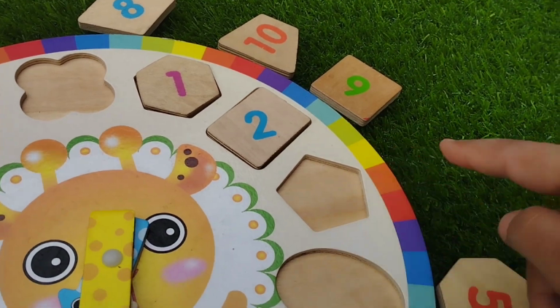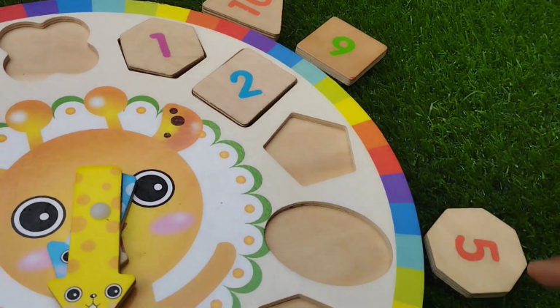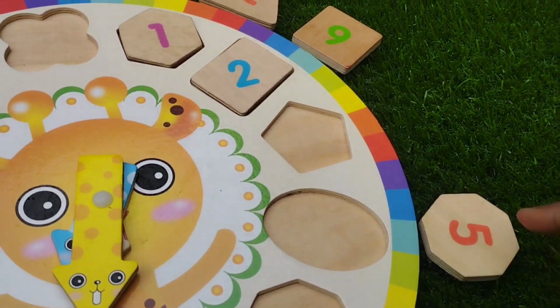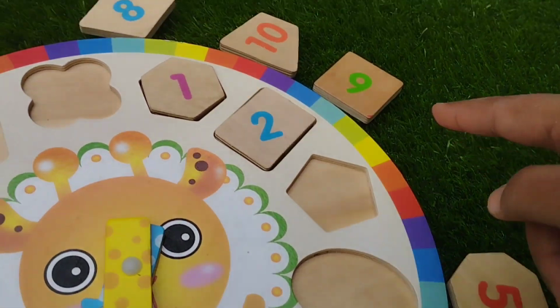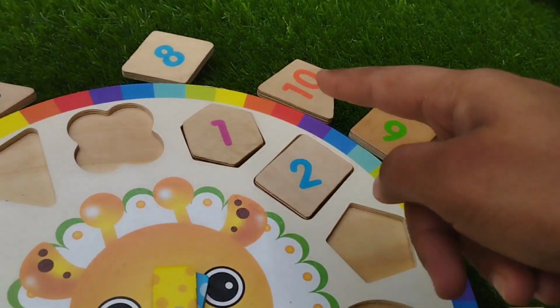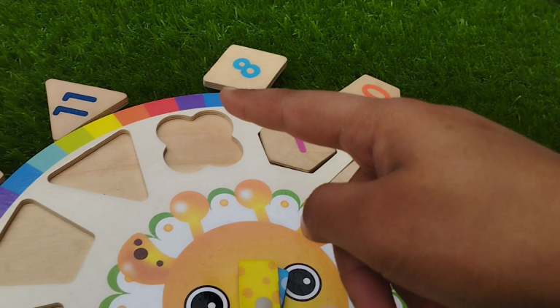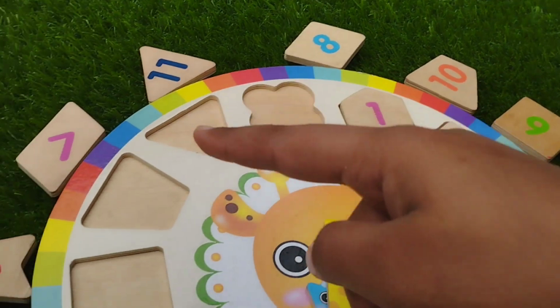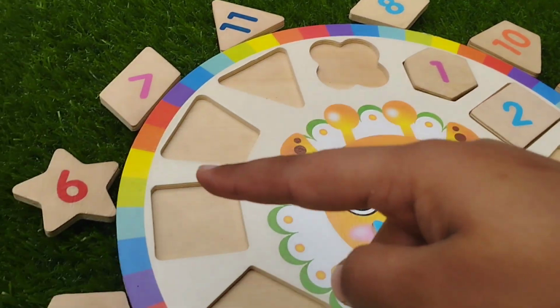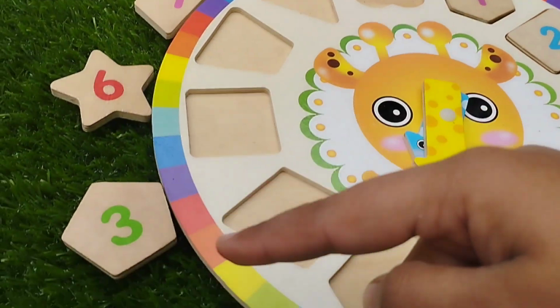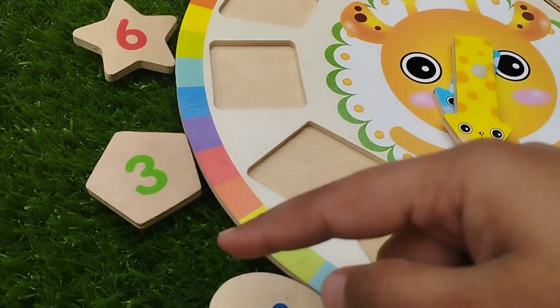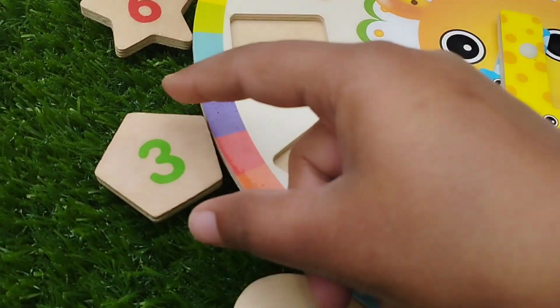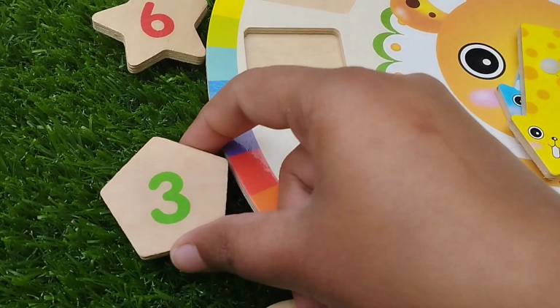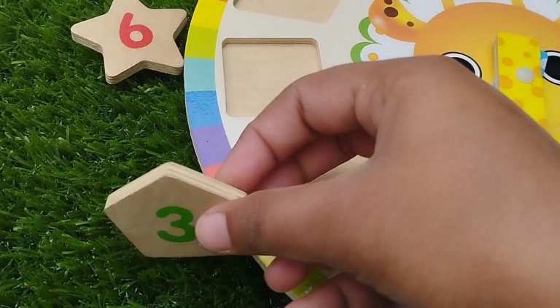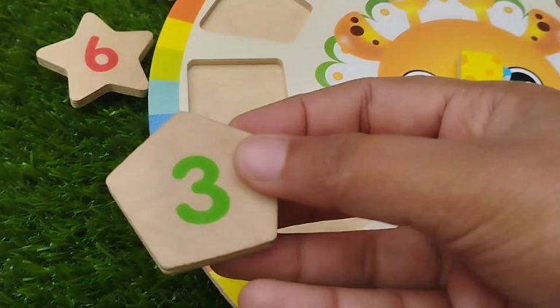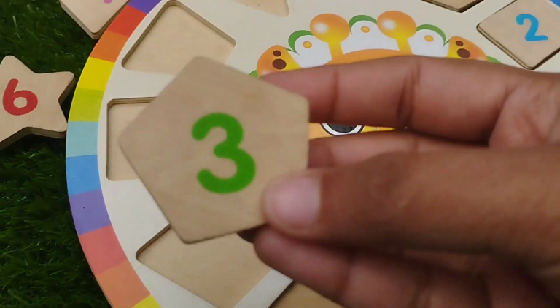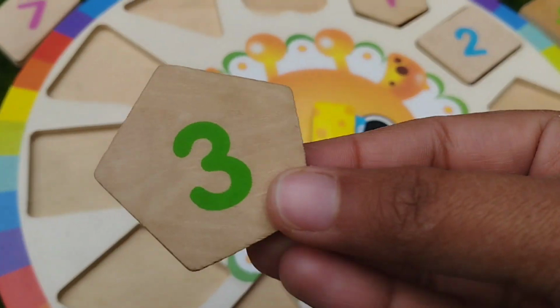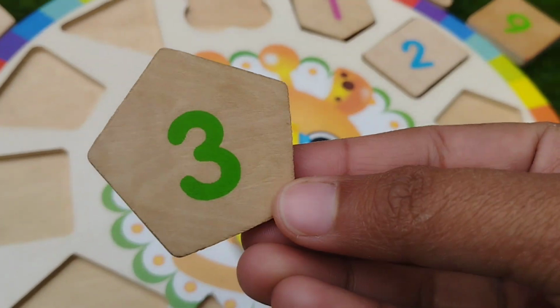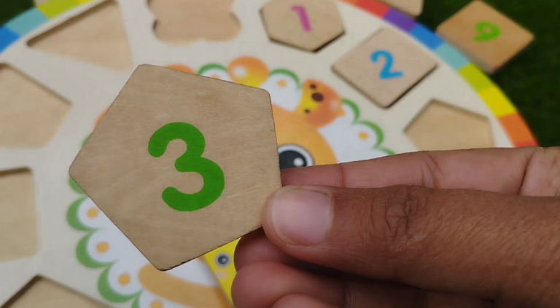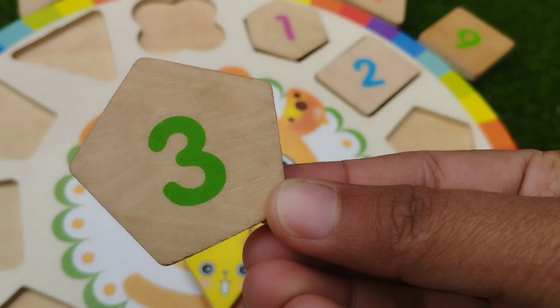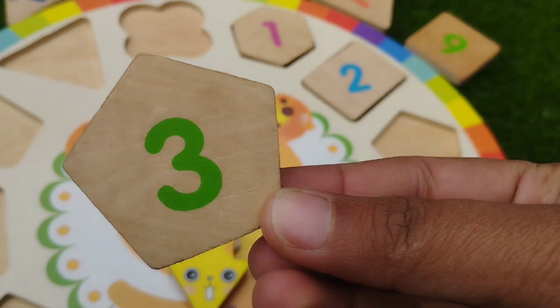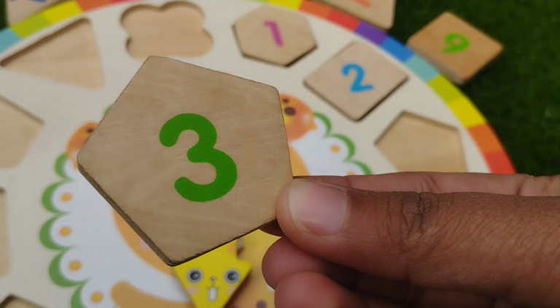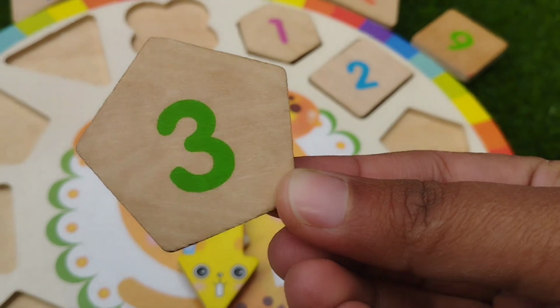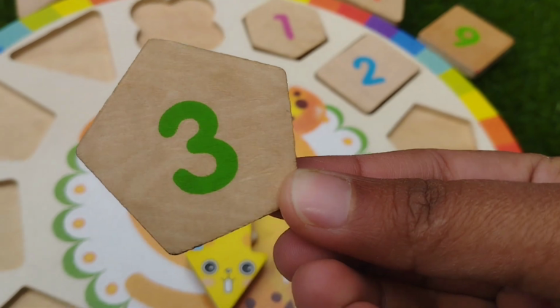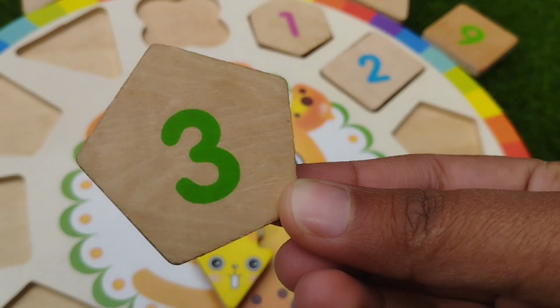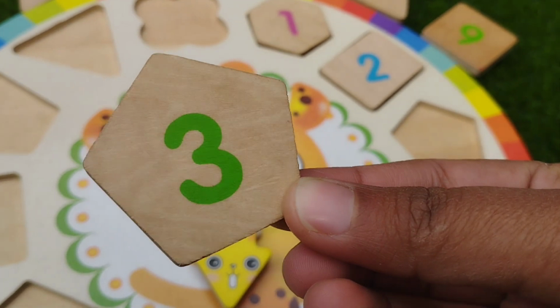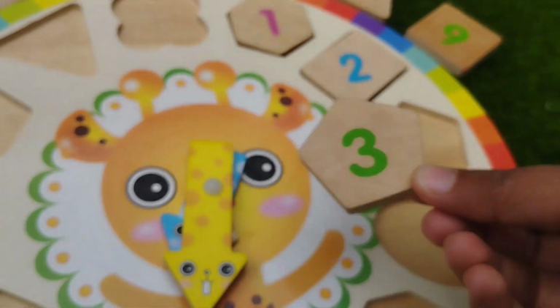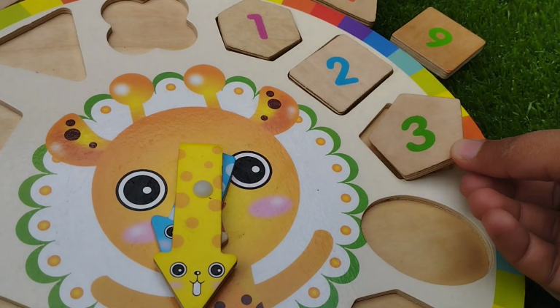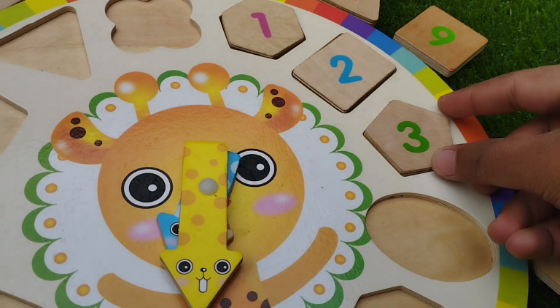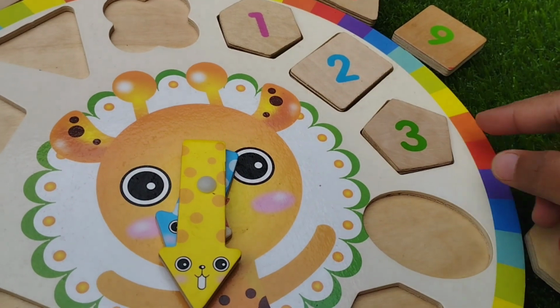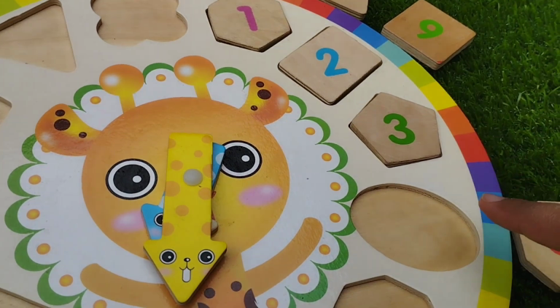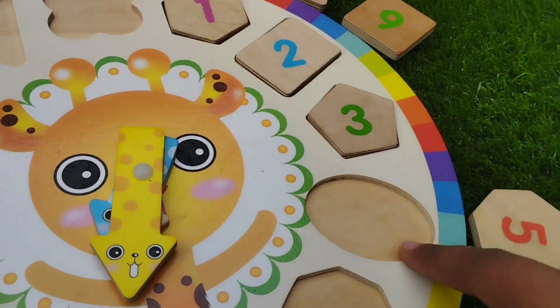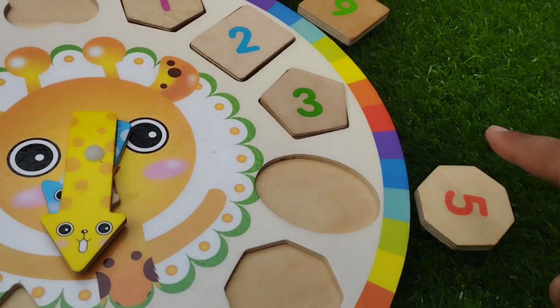The next shape is pentacoin. This is pentacoin. The number is three. Pentacoin.